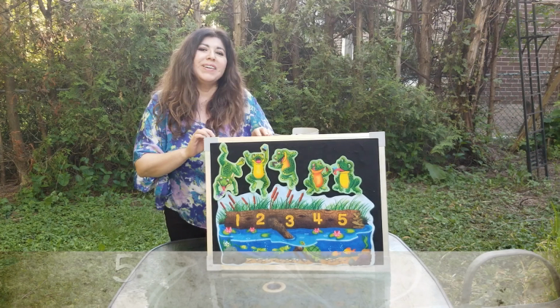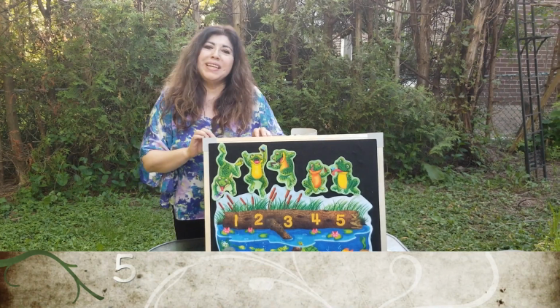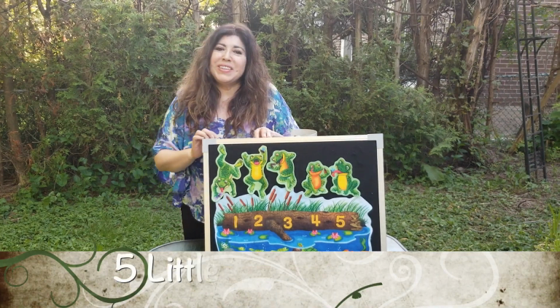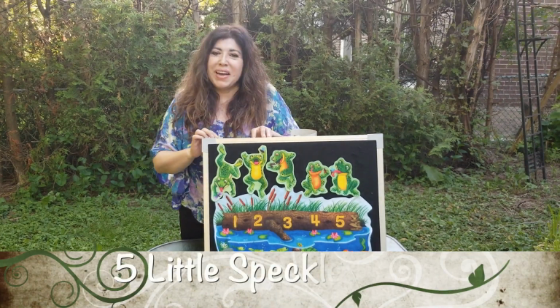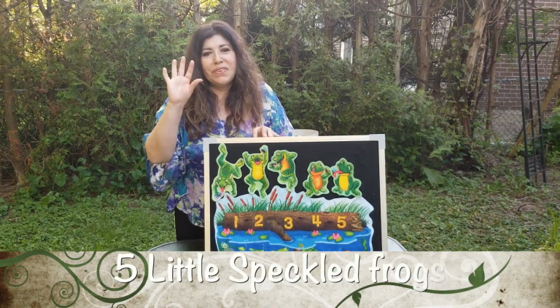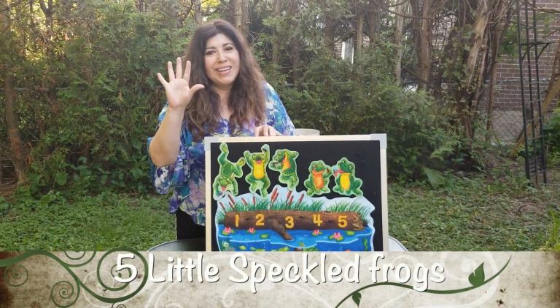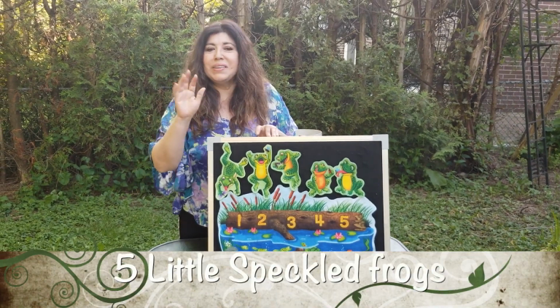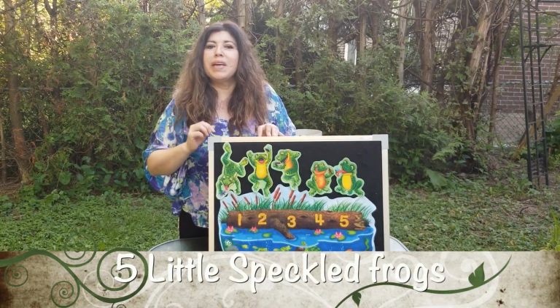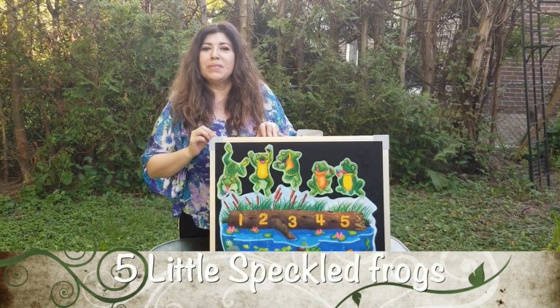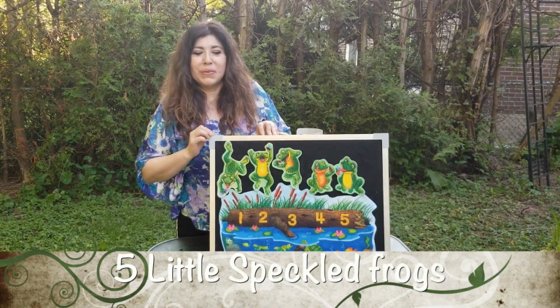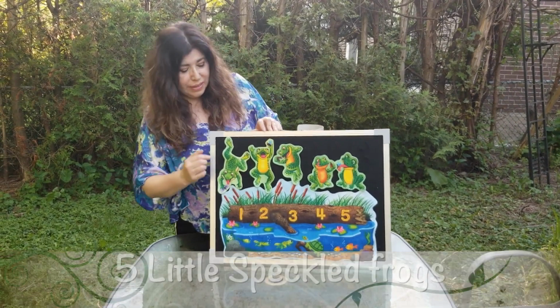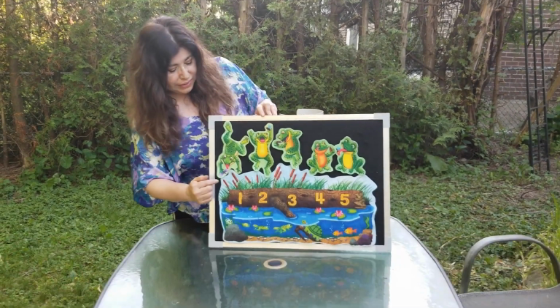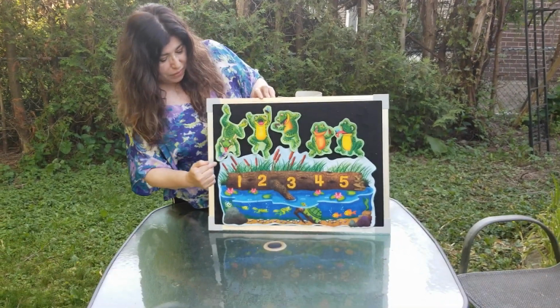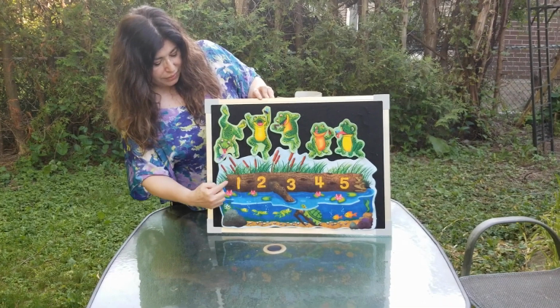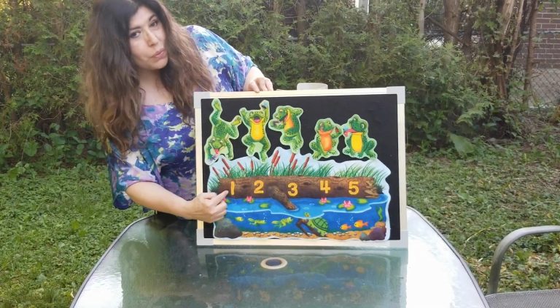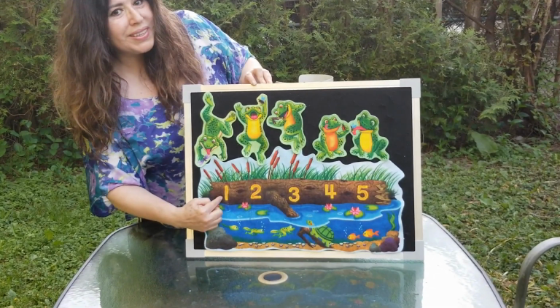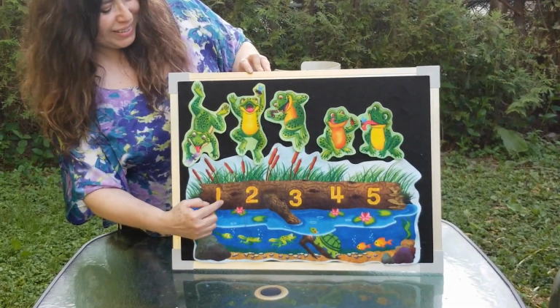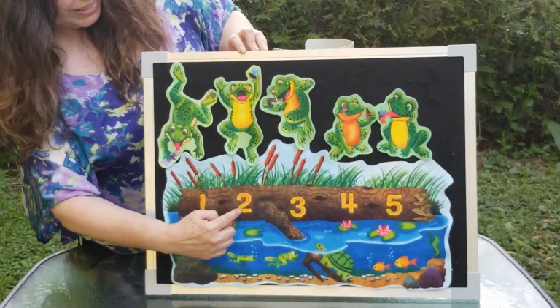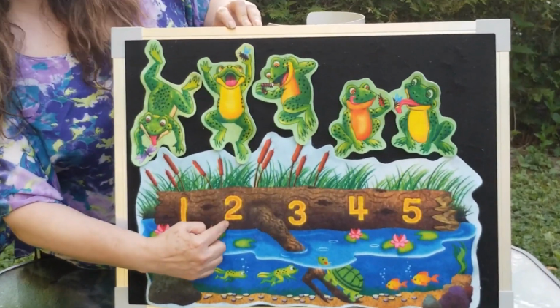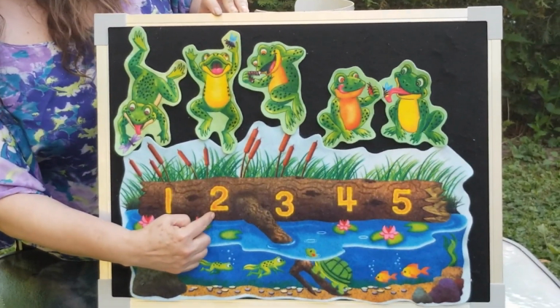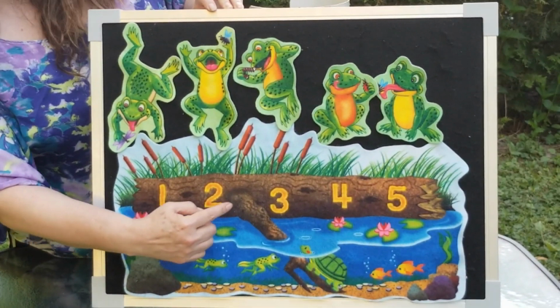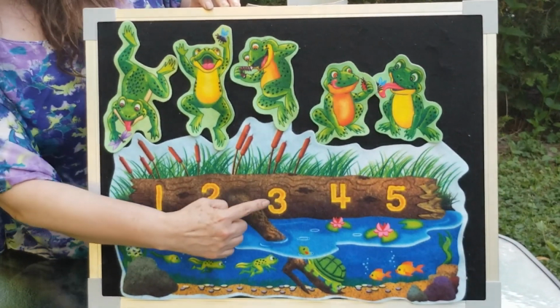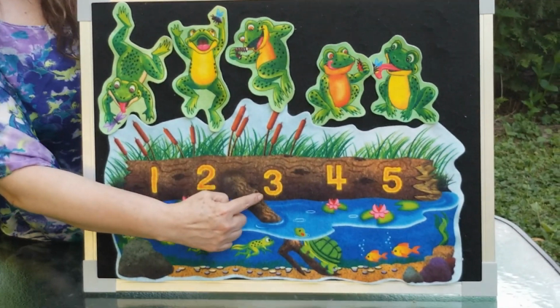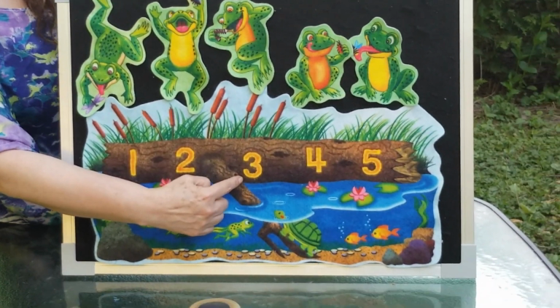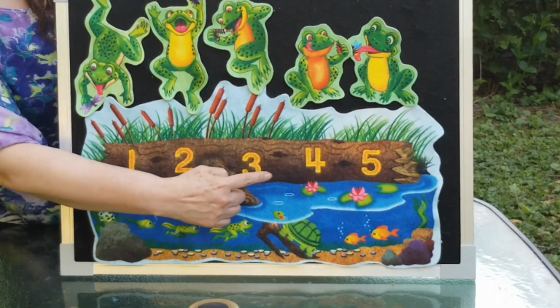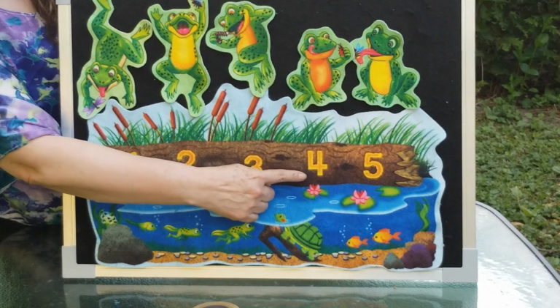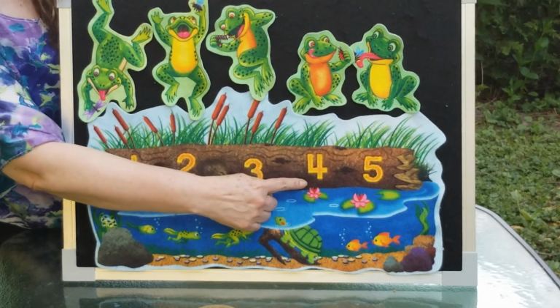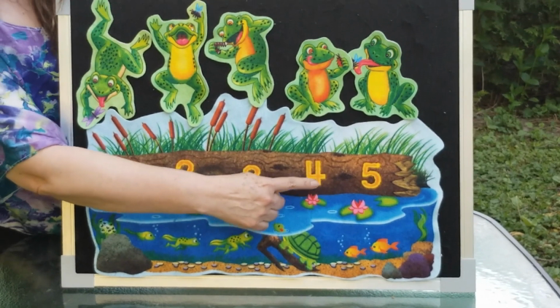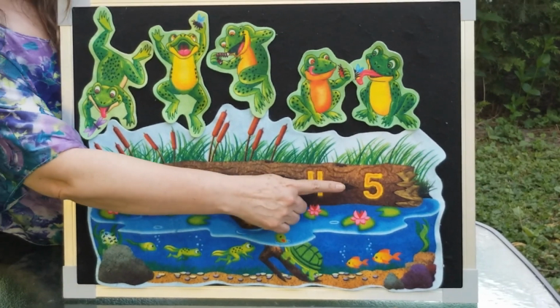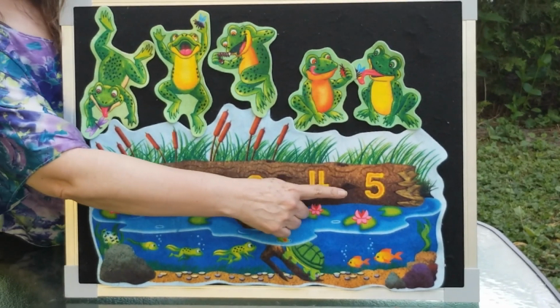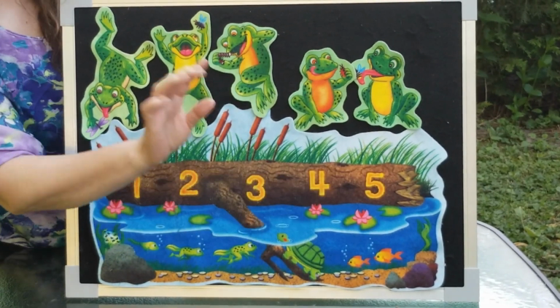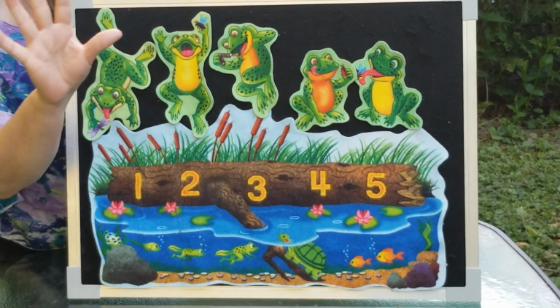Hello families, today we have five little speckled frogs. Let's see my friends. One, two, three, four, and five.